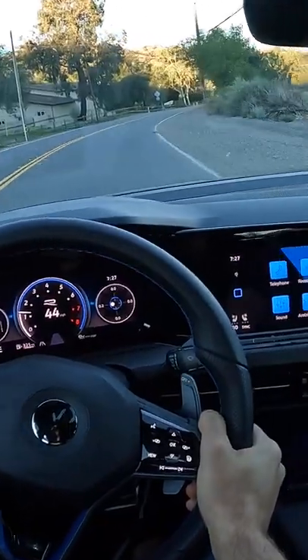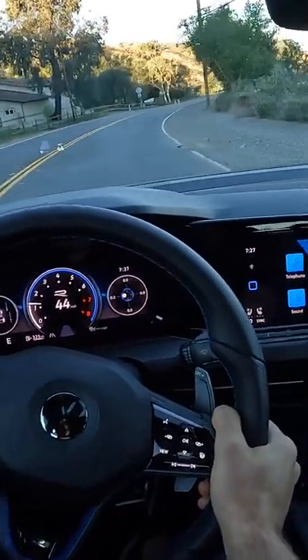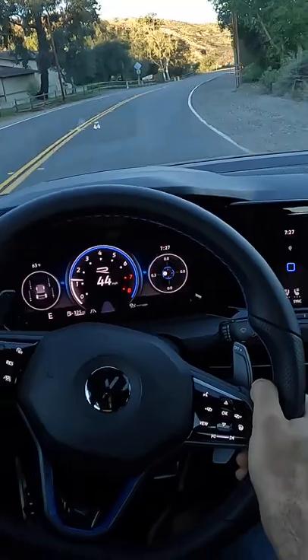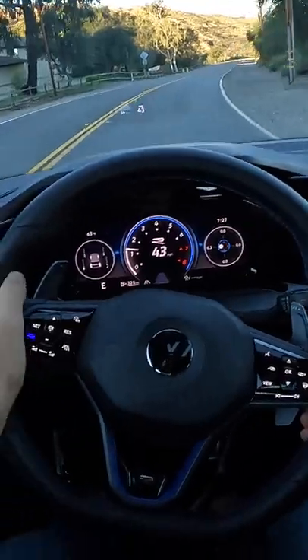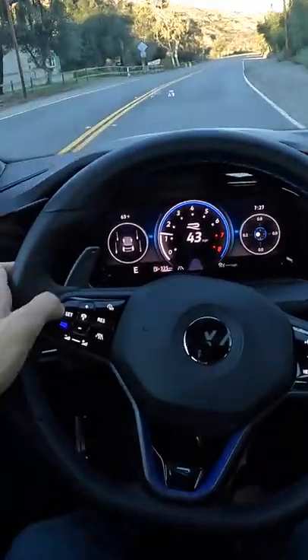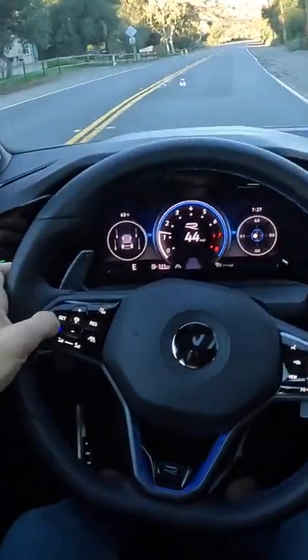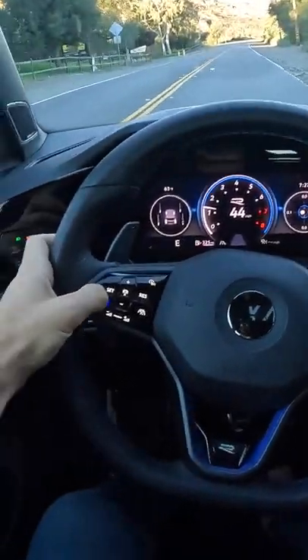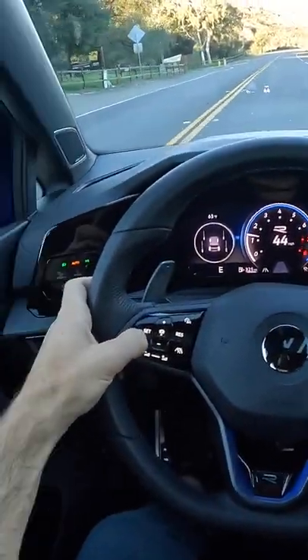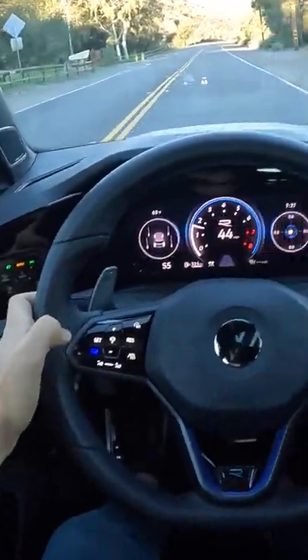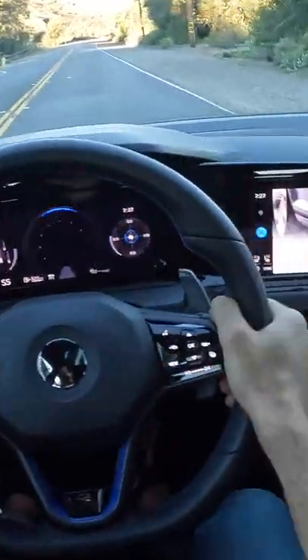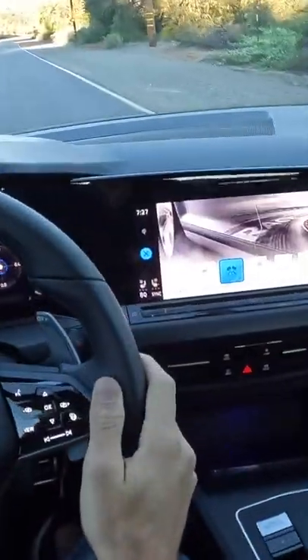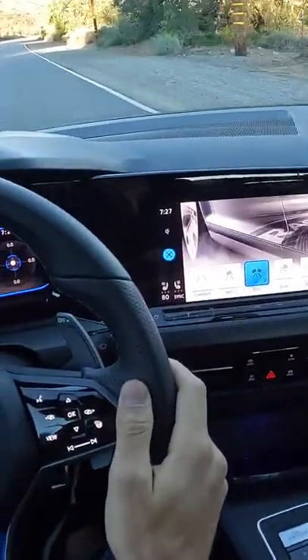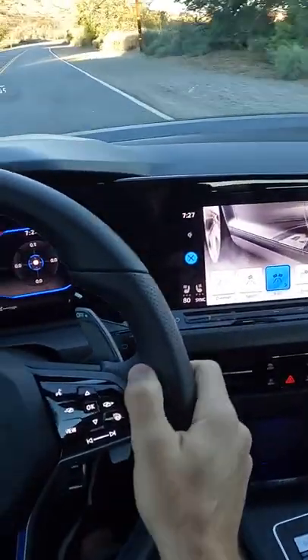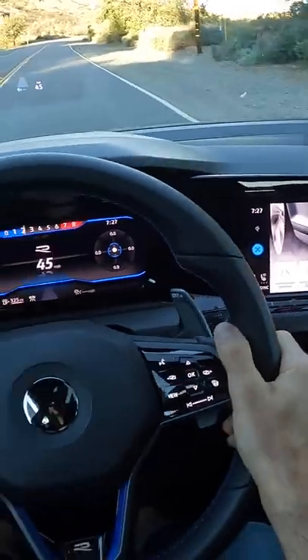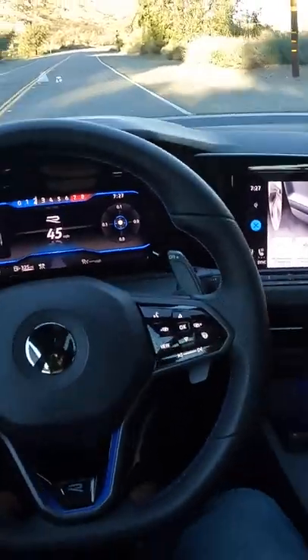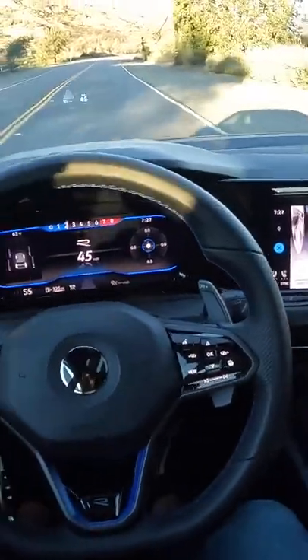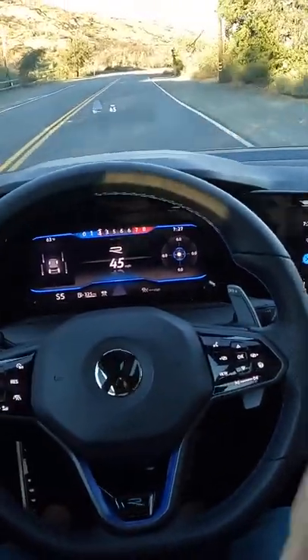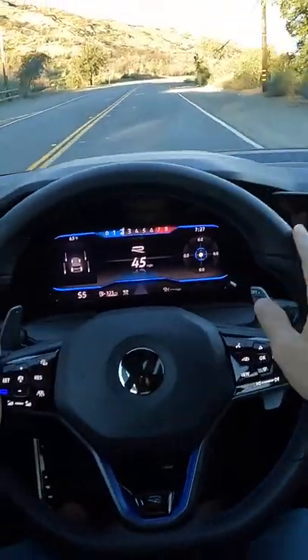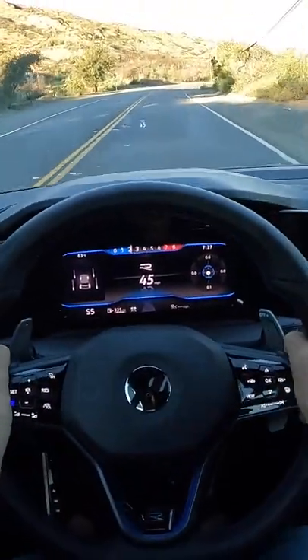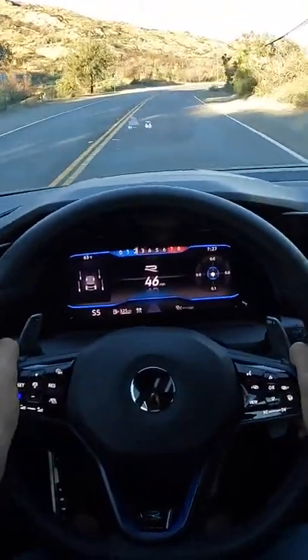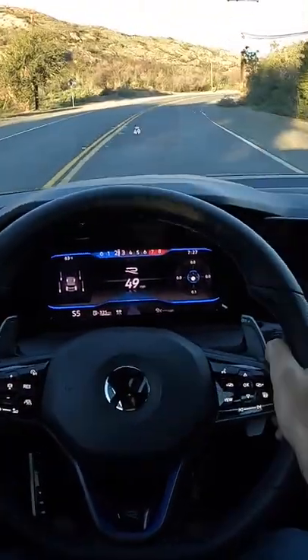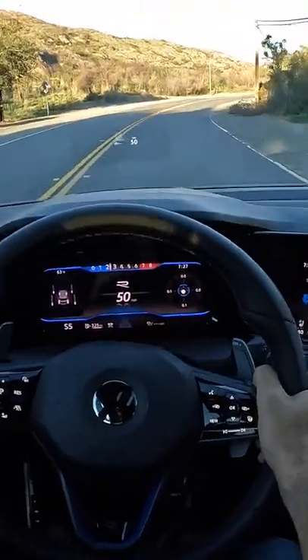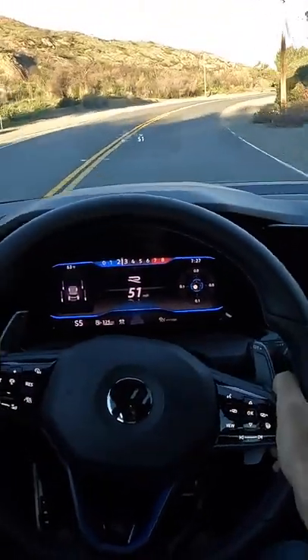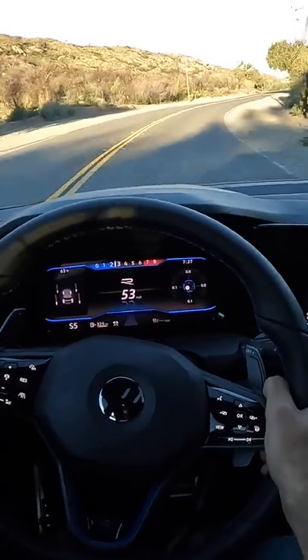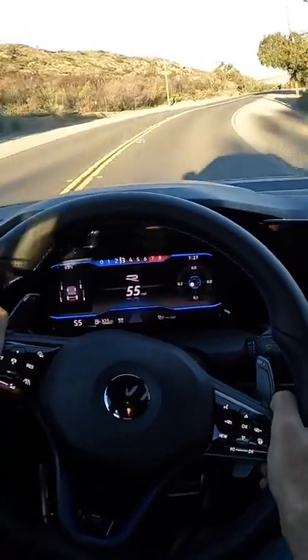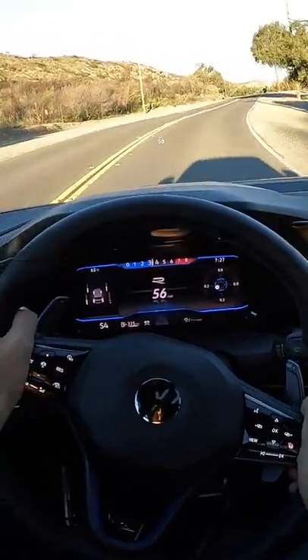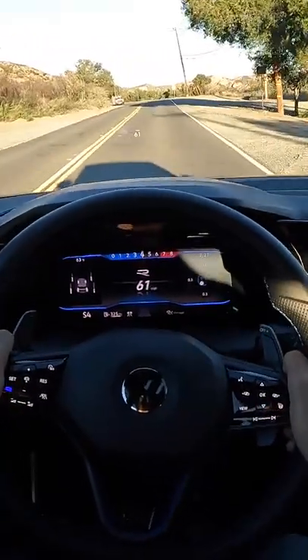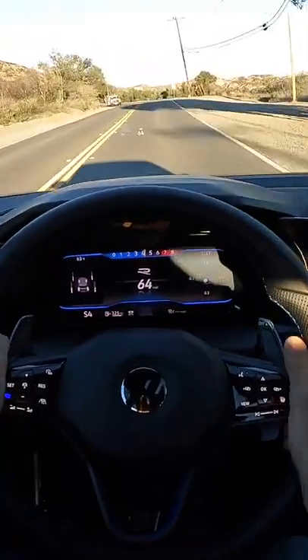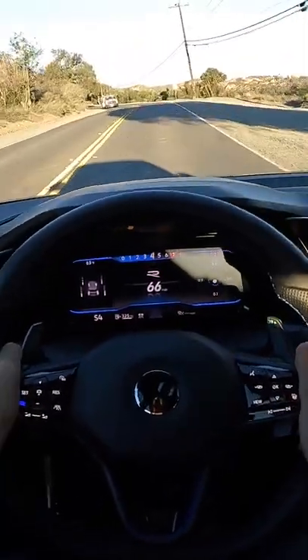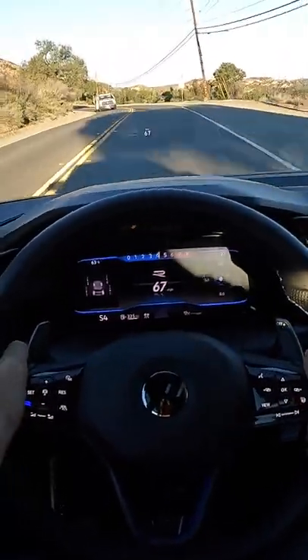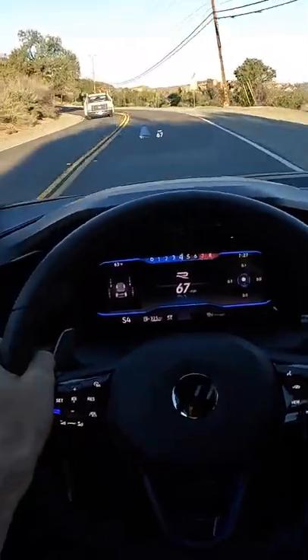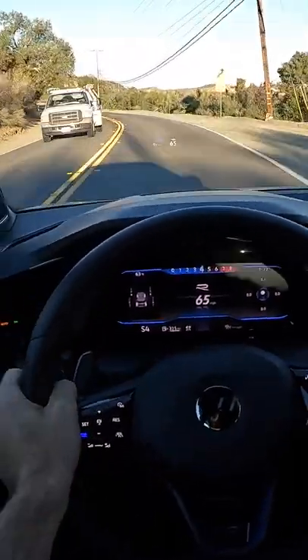We're here in the Golf R to sample its driving dynamics. I'll hit the R button on the steering wheel — that puts us in race mode — and I'm going to keep it in automatic mode just for this first run through the corners, to see how the auto transmission does its thing.